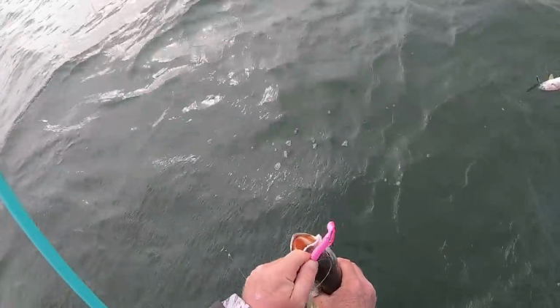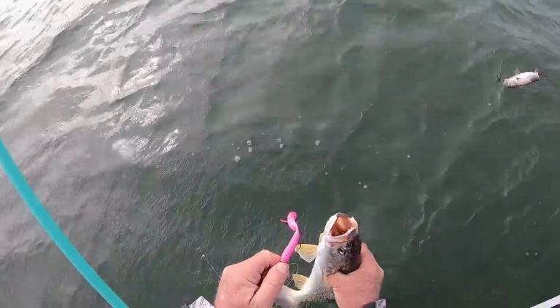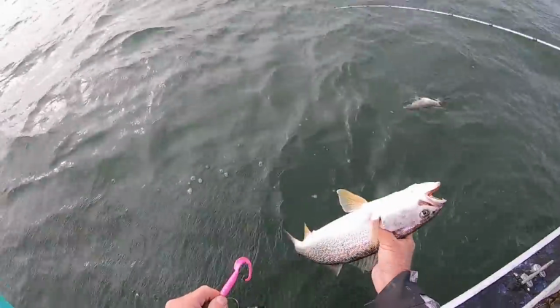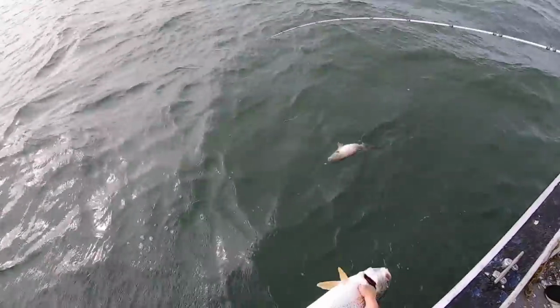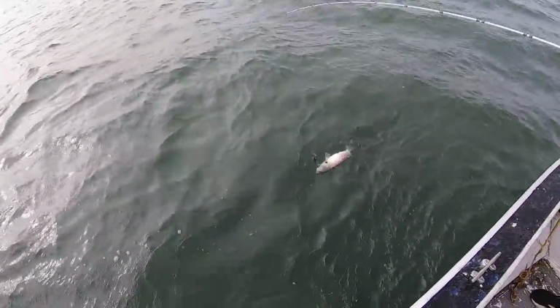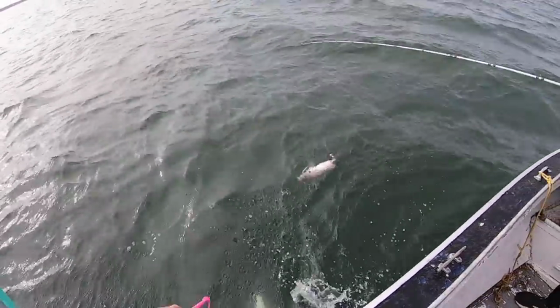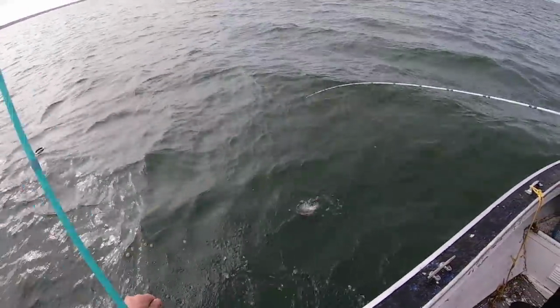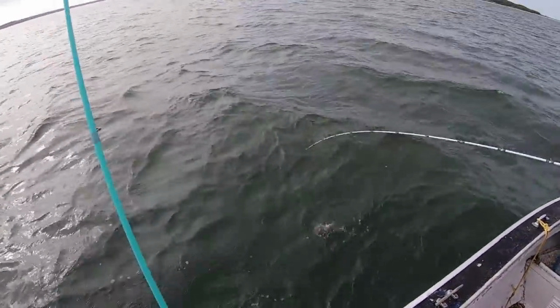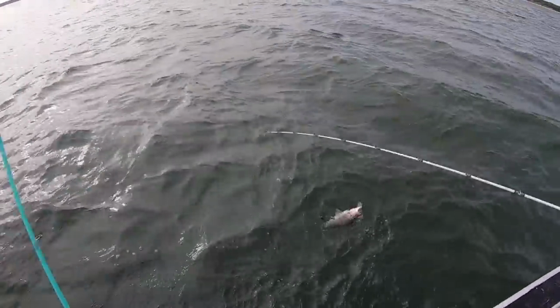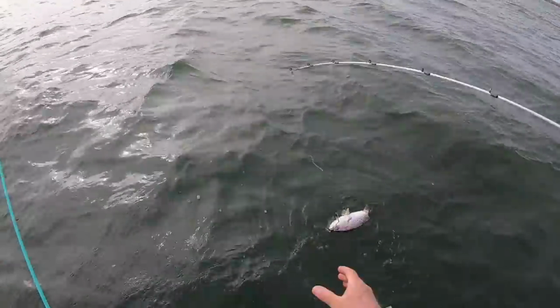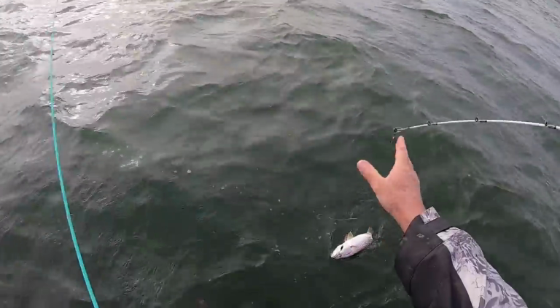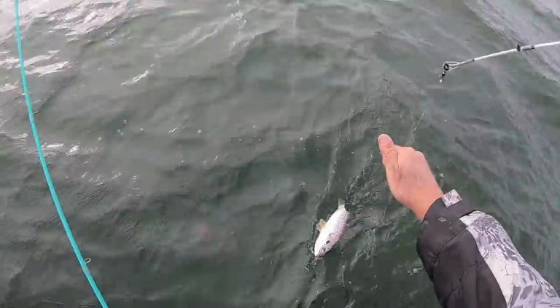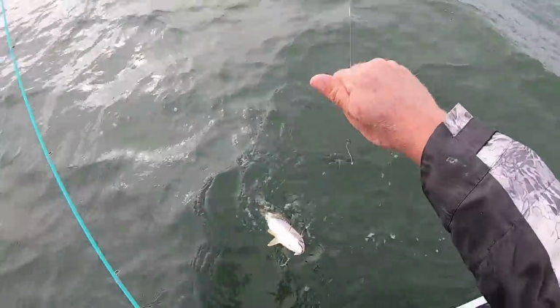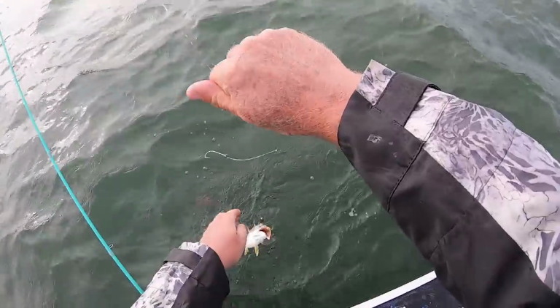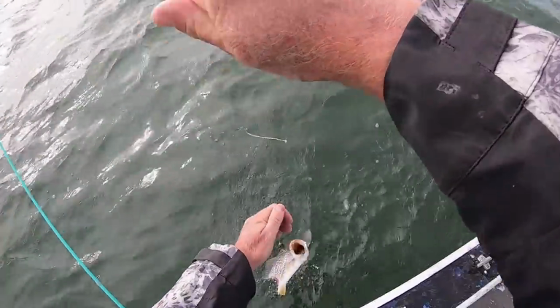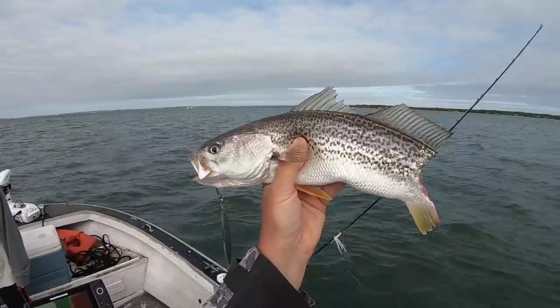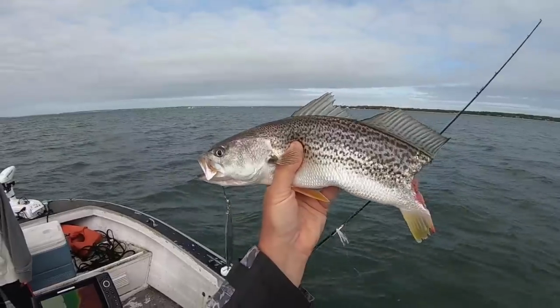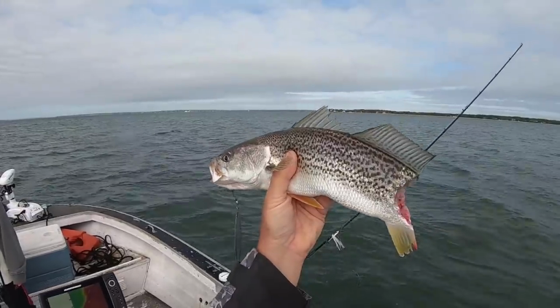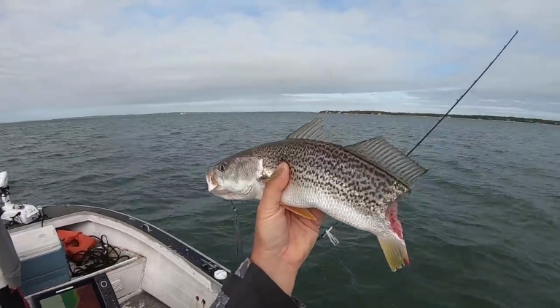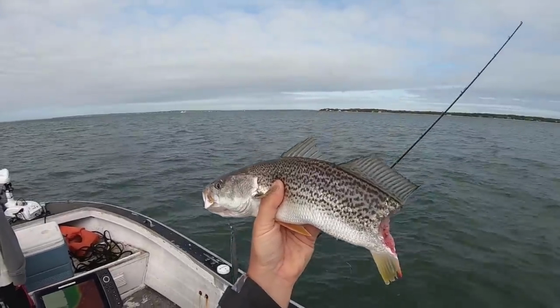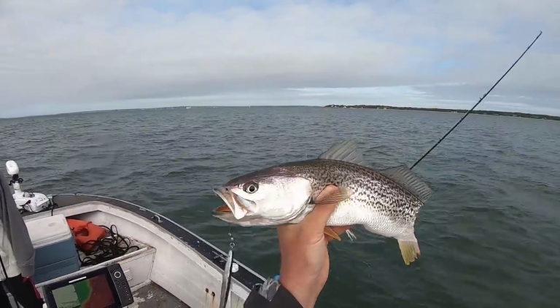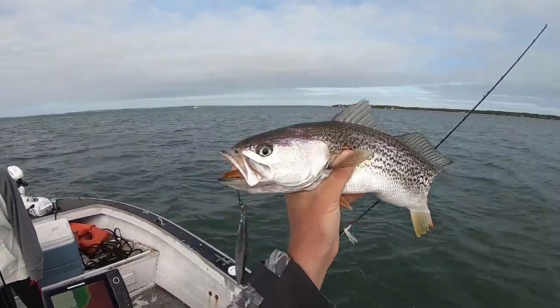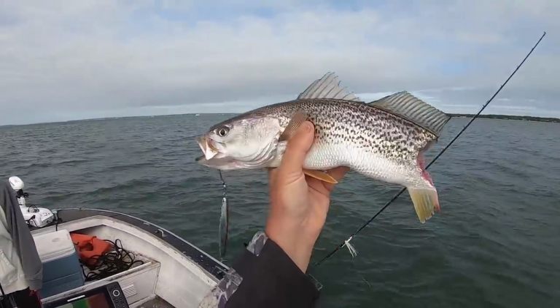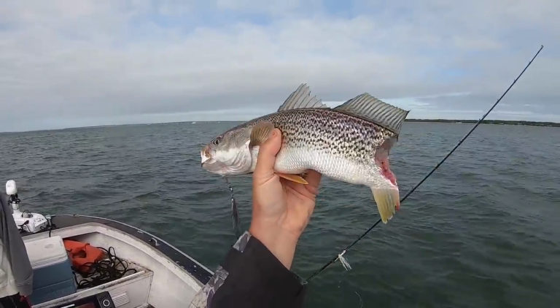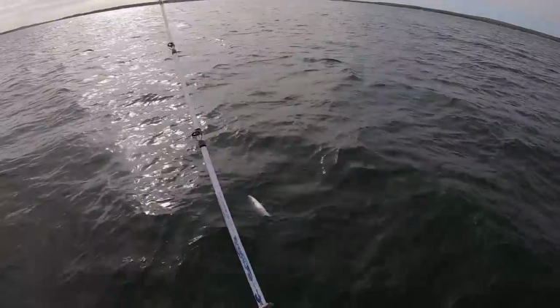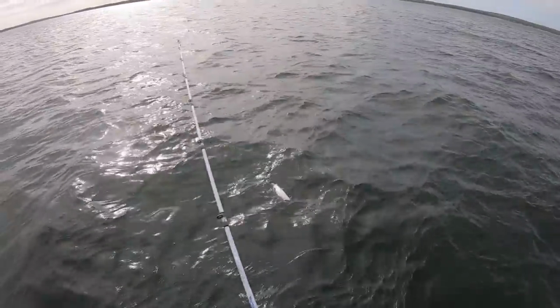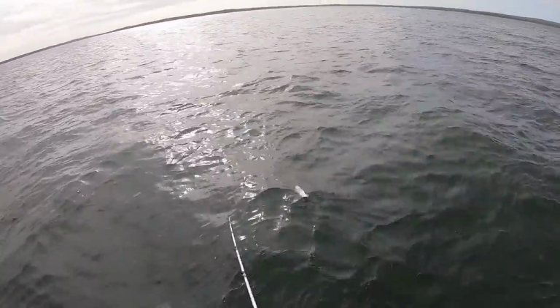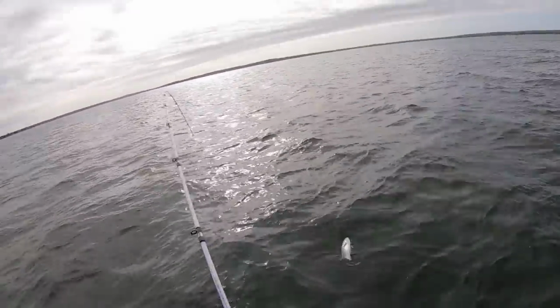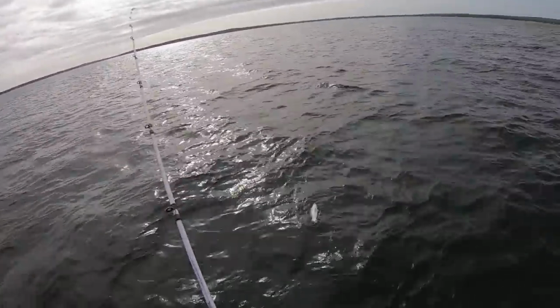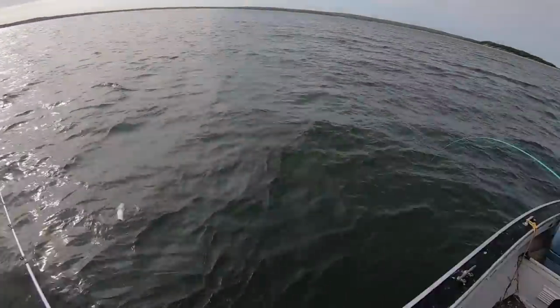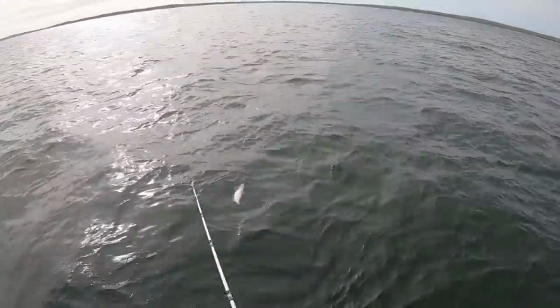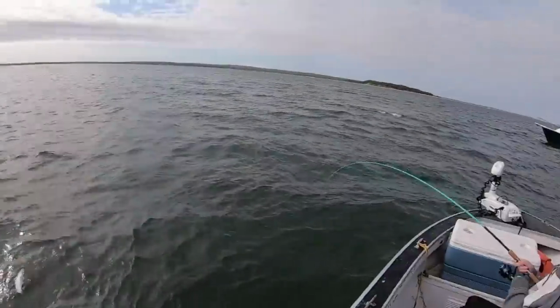He probably got bit by something while I was pulling him up. Bring the leader. I haven't seen that in a long time — I guess that was a big bluefish that did that. Boy, as soon as I went down — it's a big one.